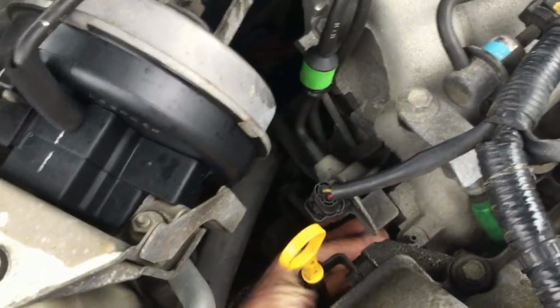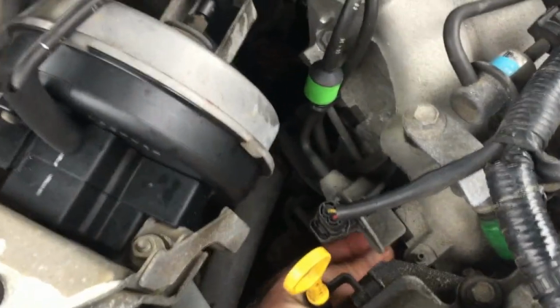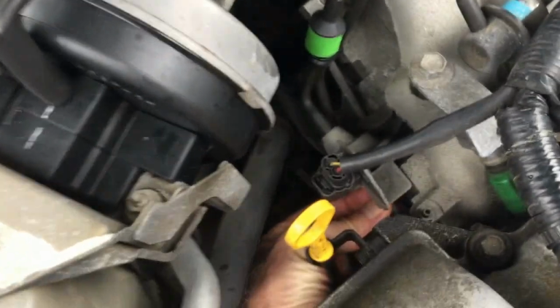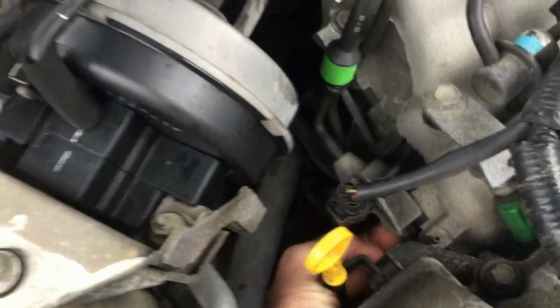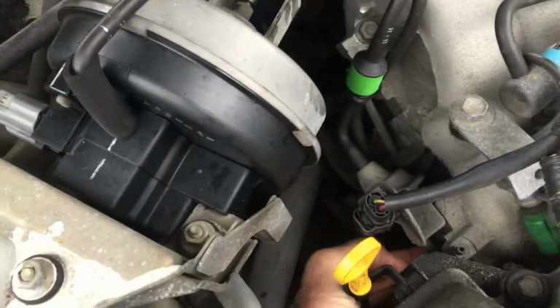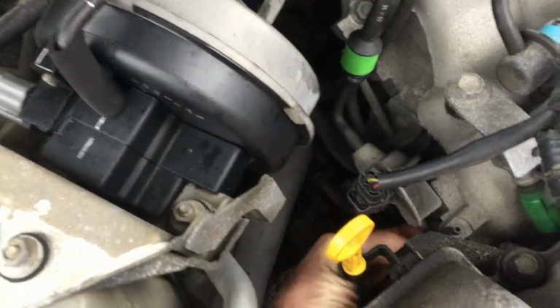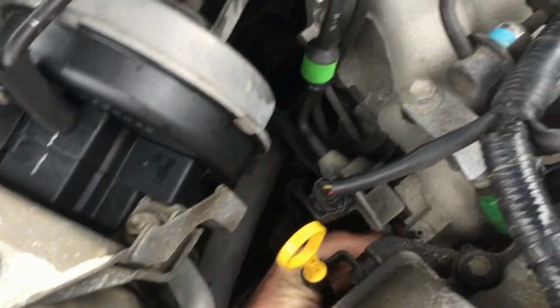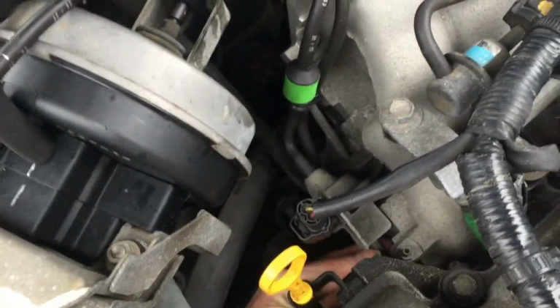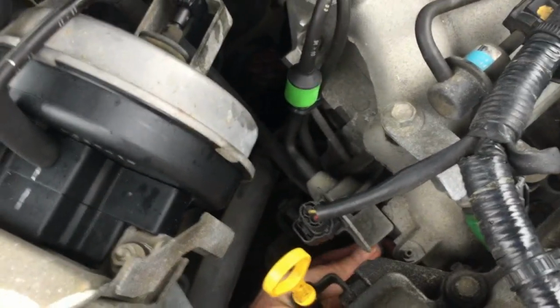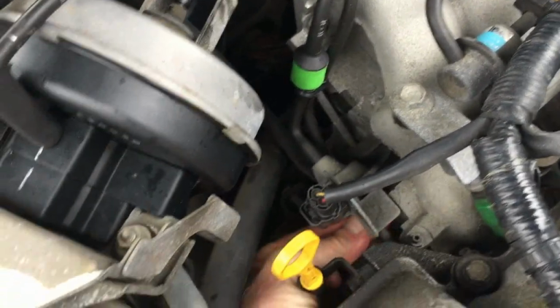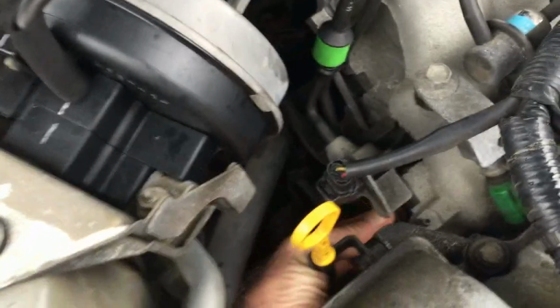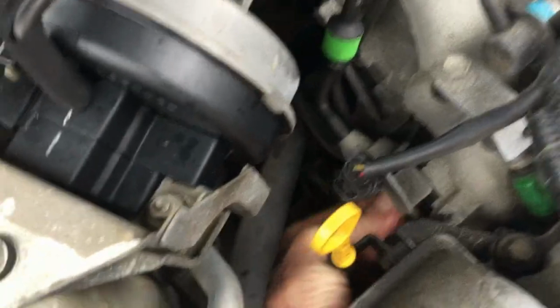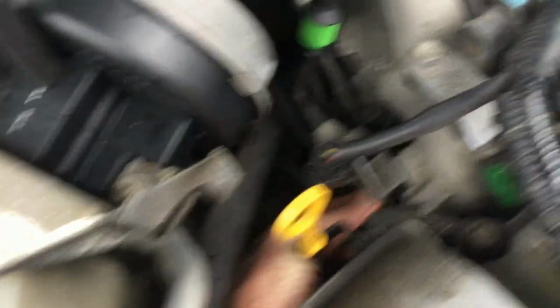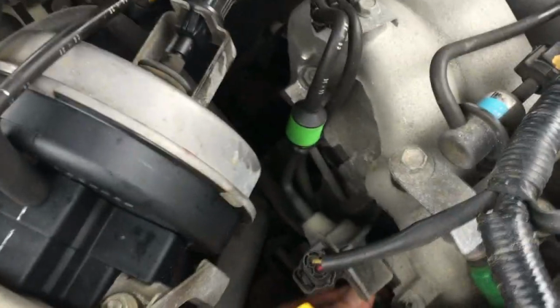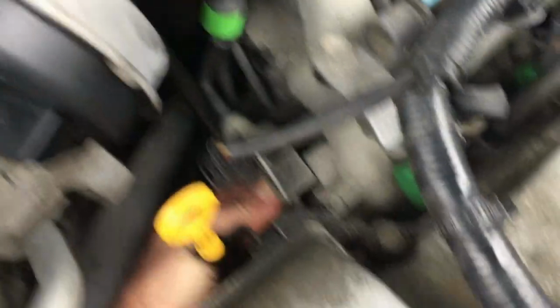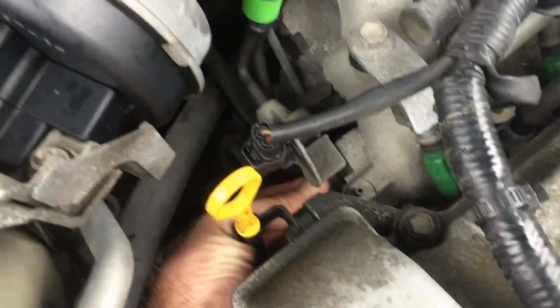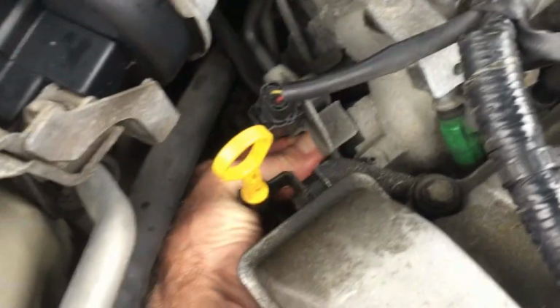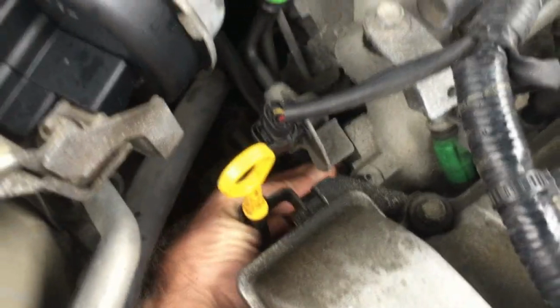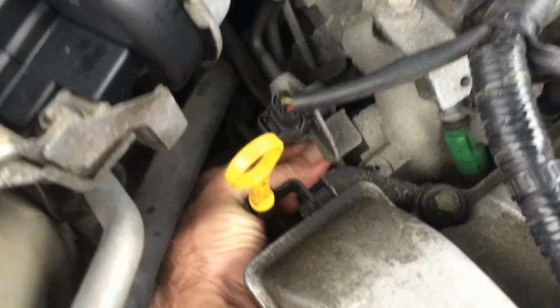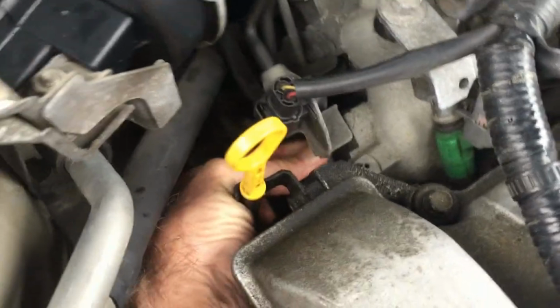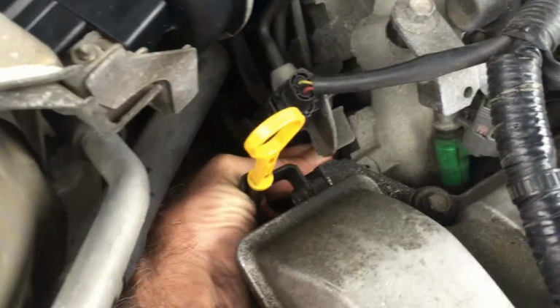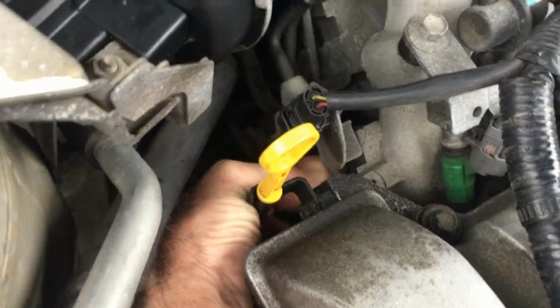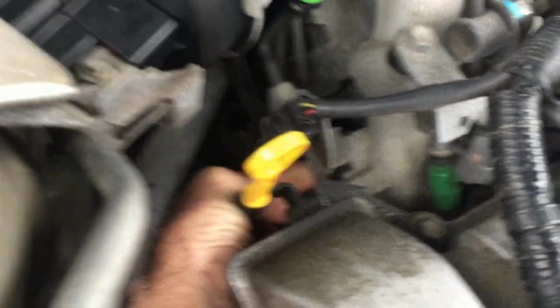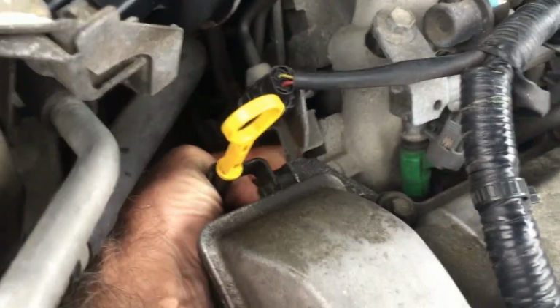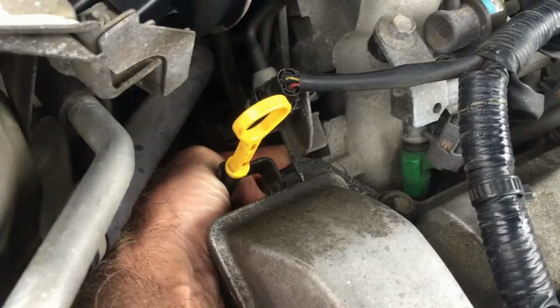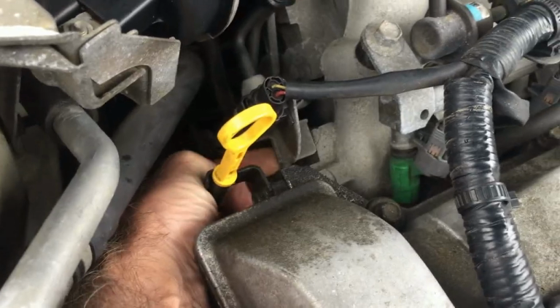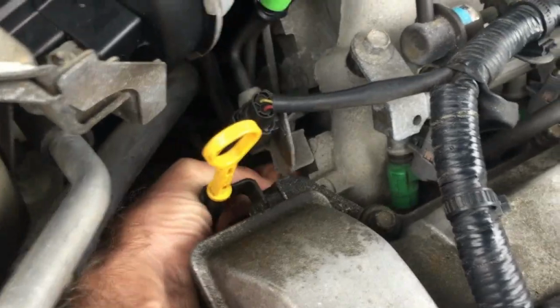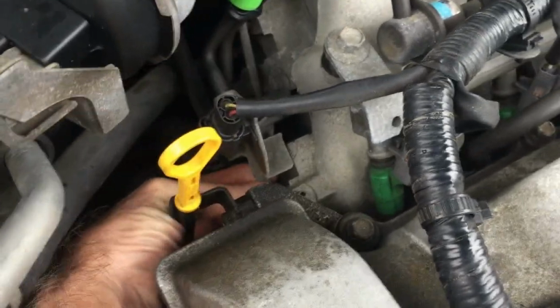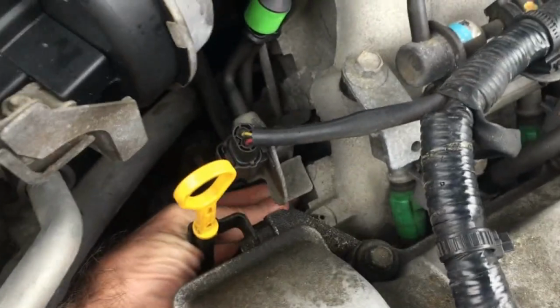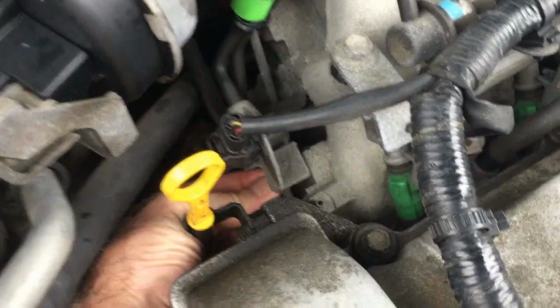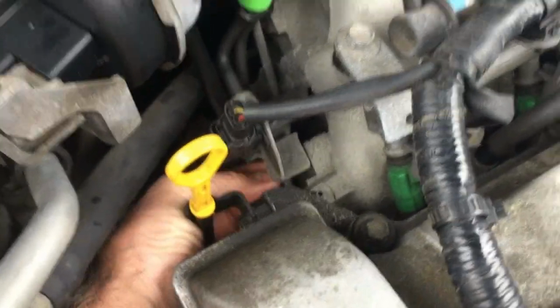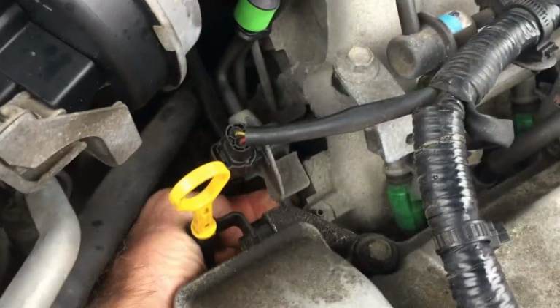I pull it up toward the intake a few times. See me moving it? I've got my hand on that thing right there and I'm moving it up and down.